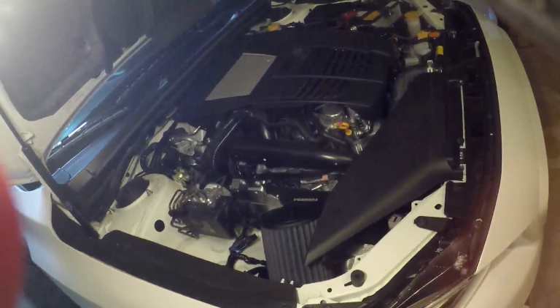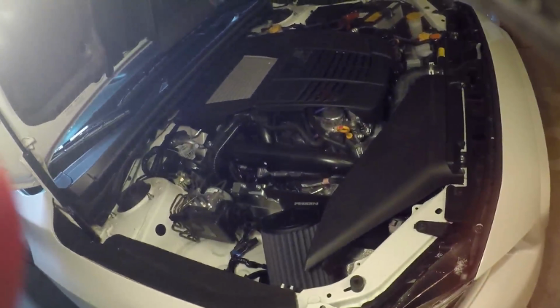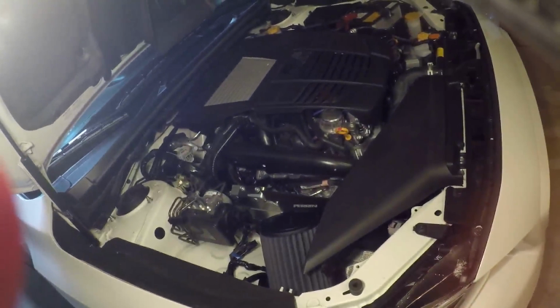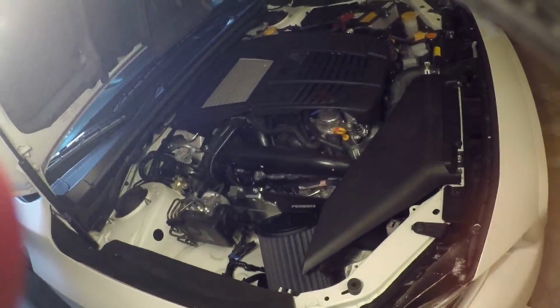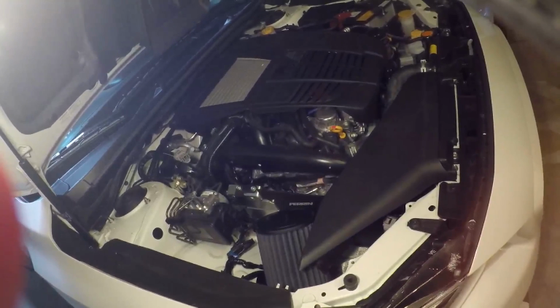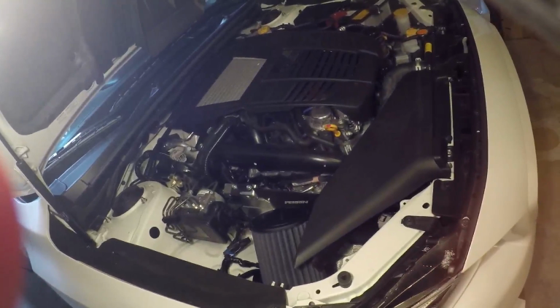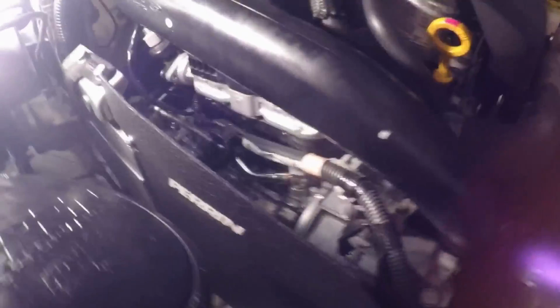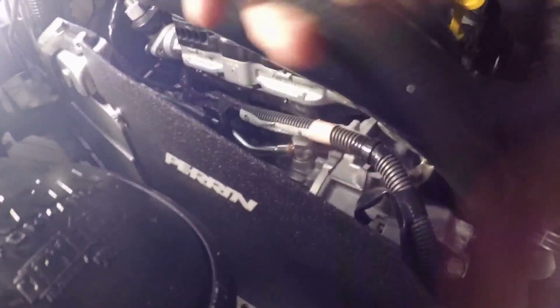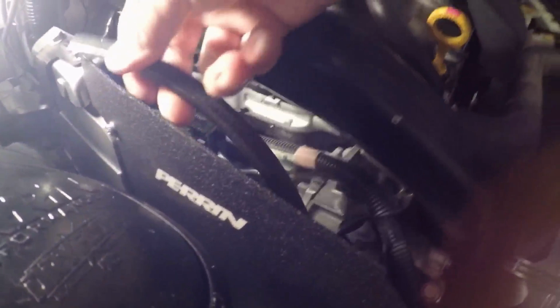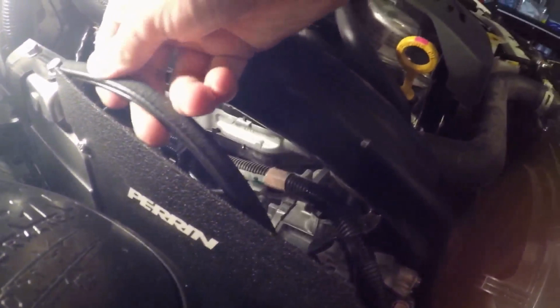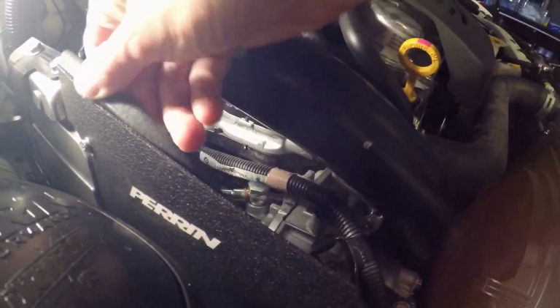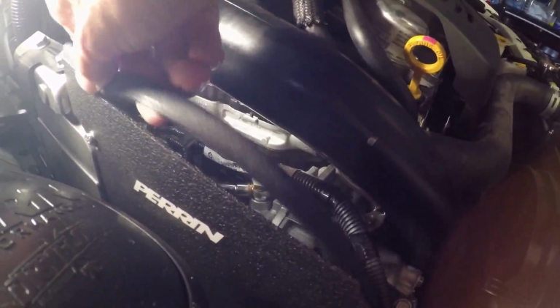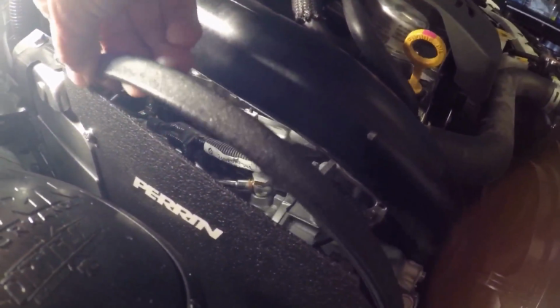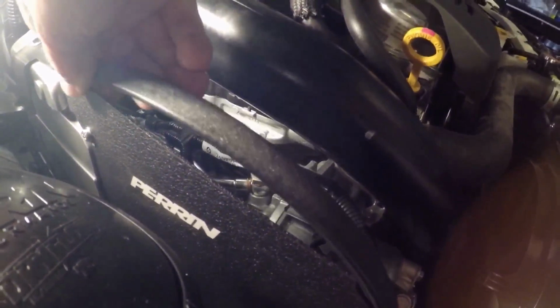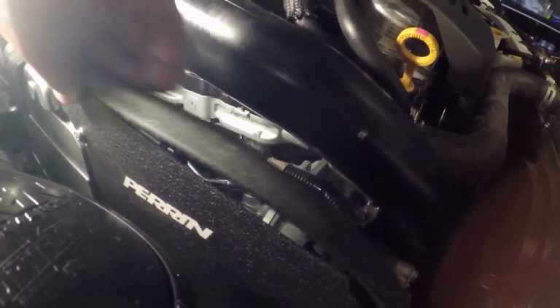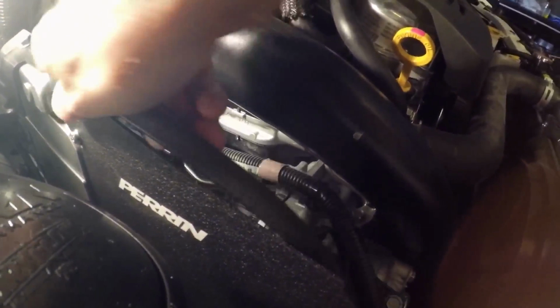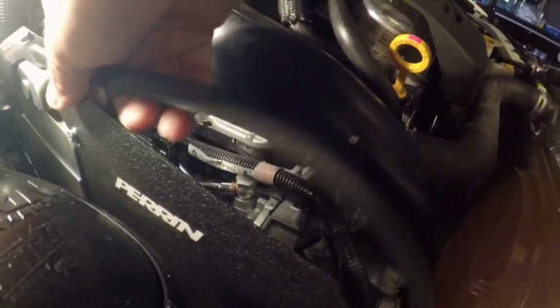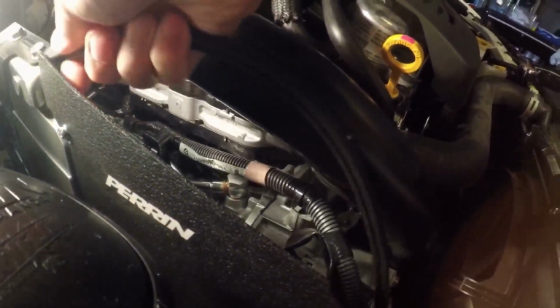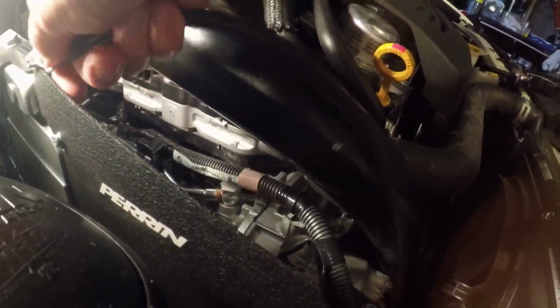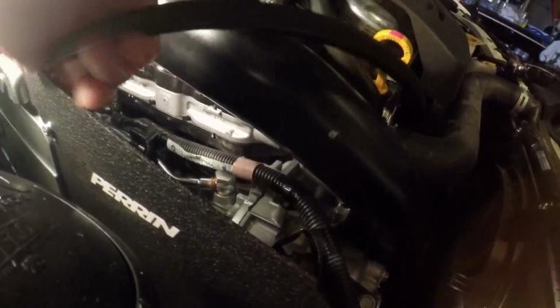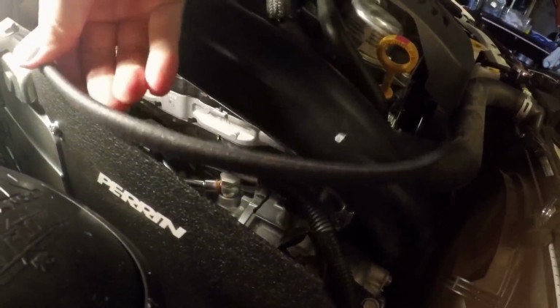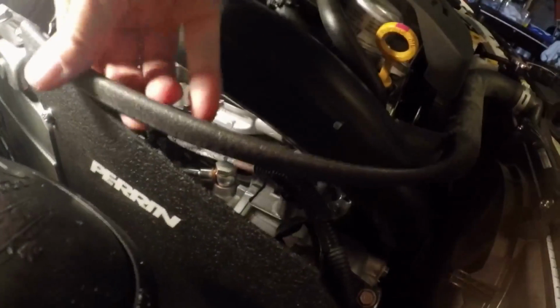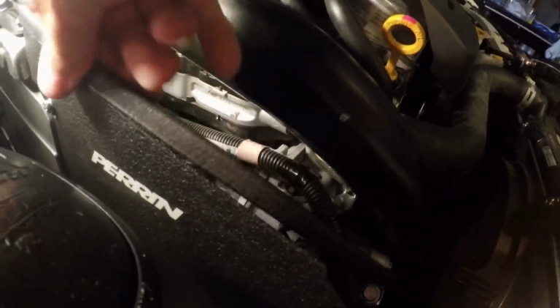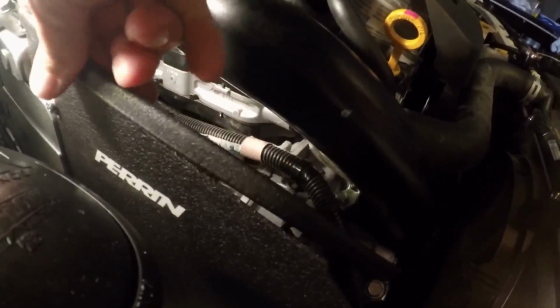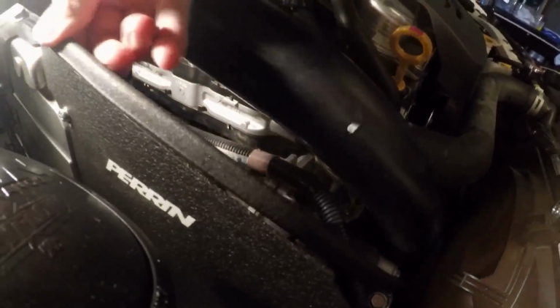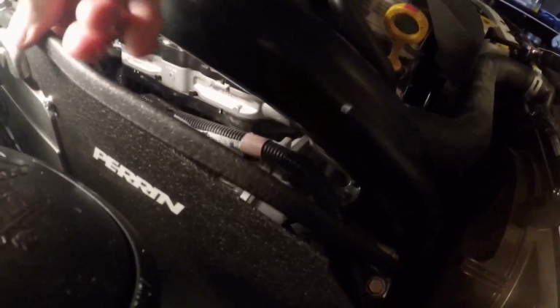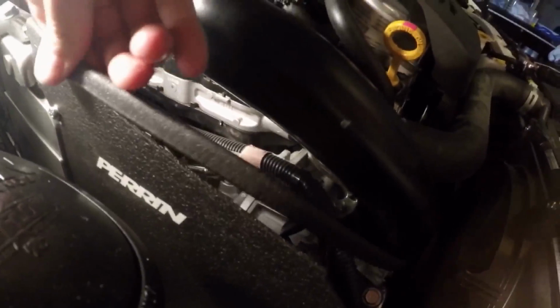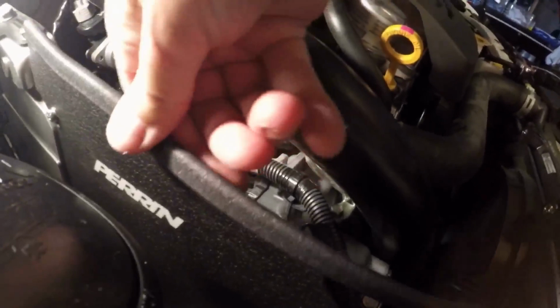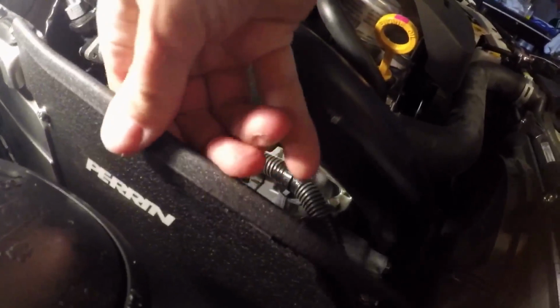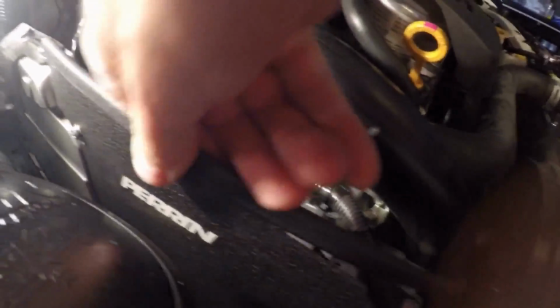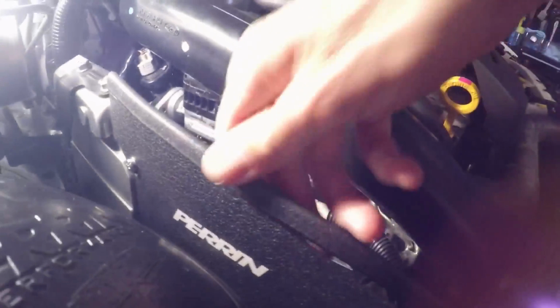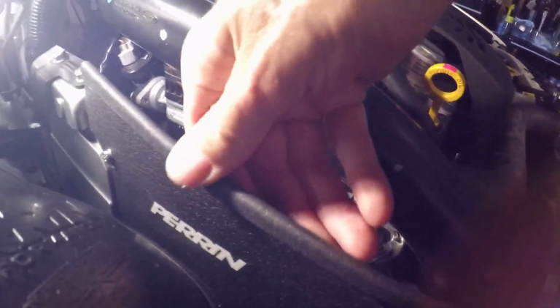I don't remember if it was in the instructions — it probably was. It really cleans up the look too. Just having a bare piece of metal, it really cleans it up, makes it look professional.